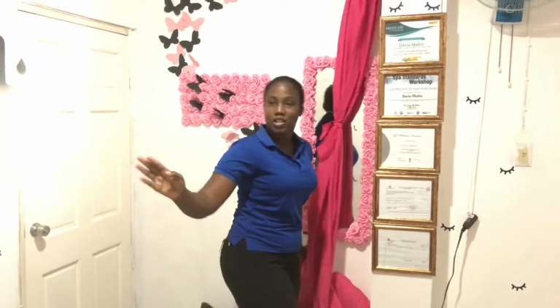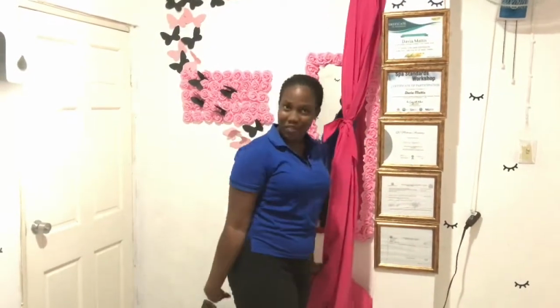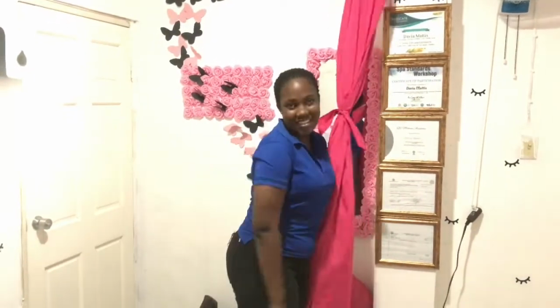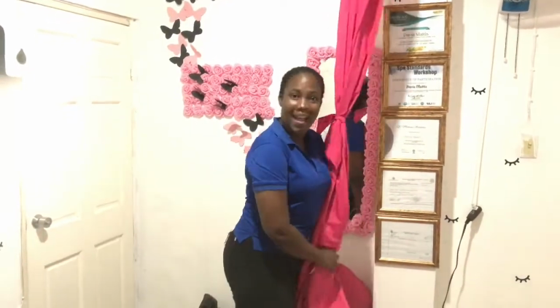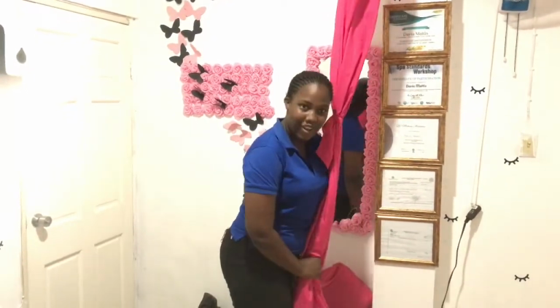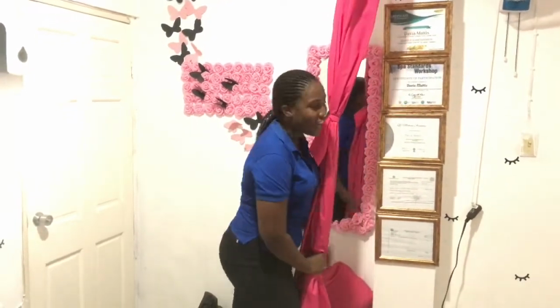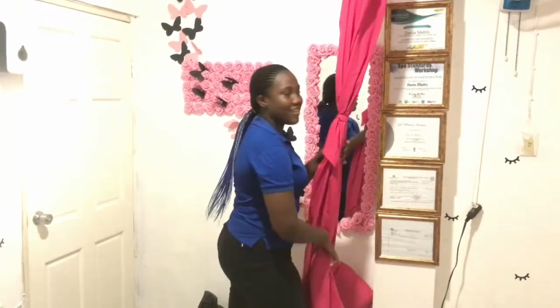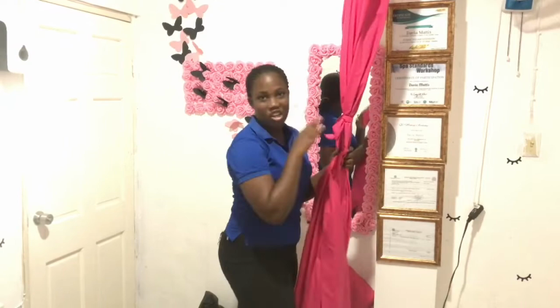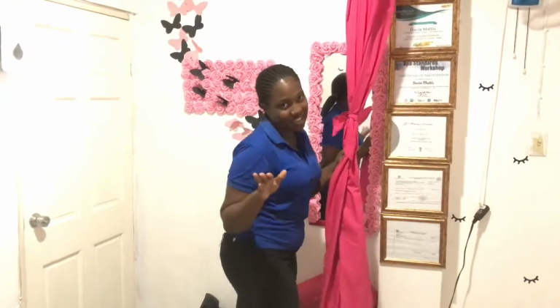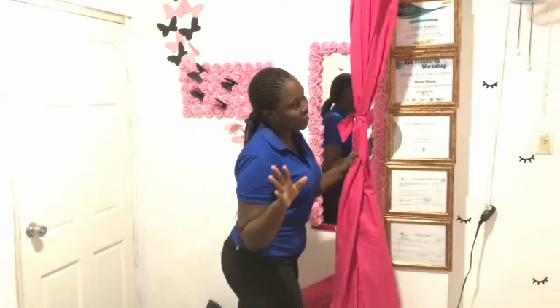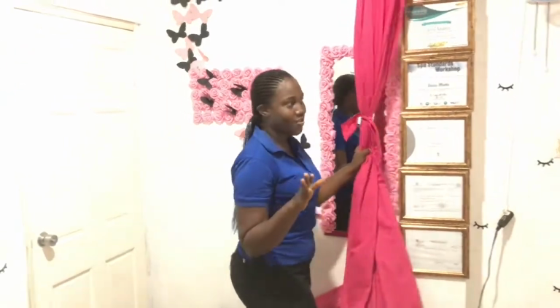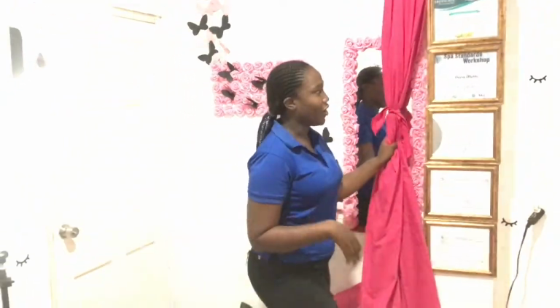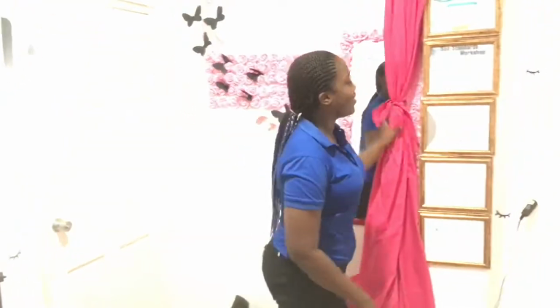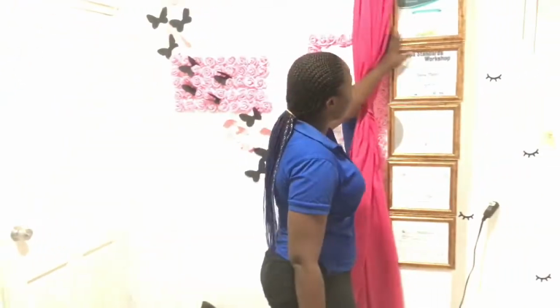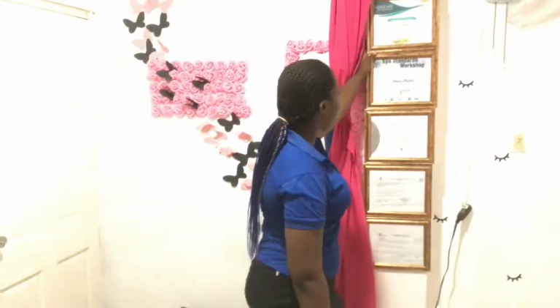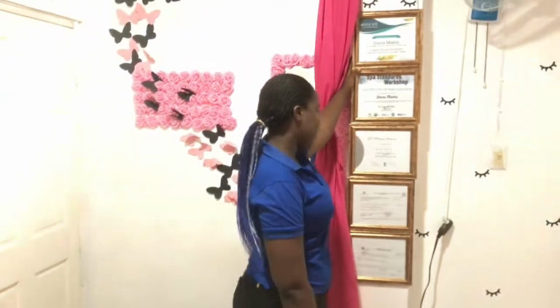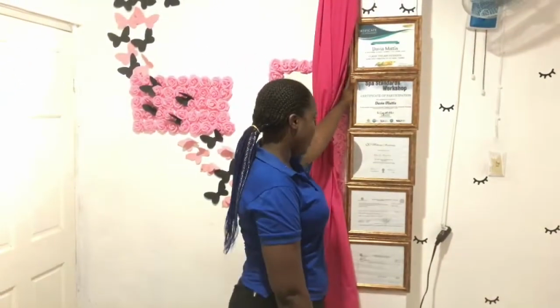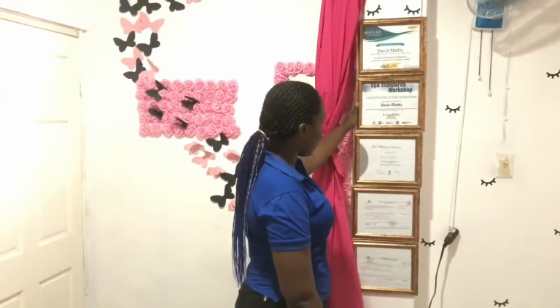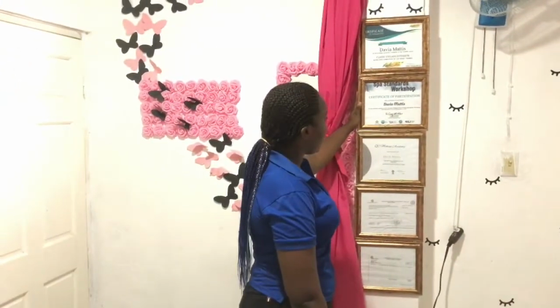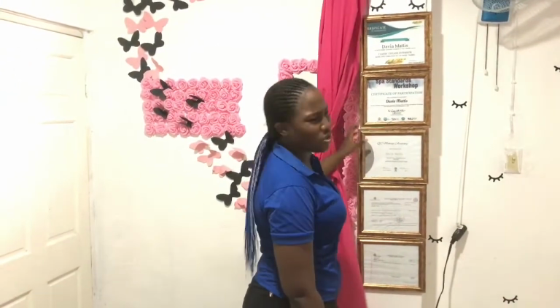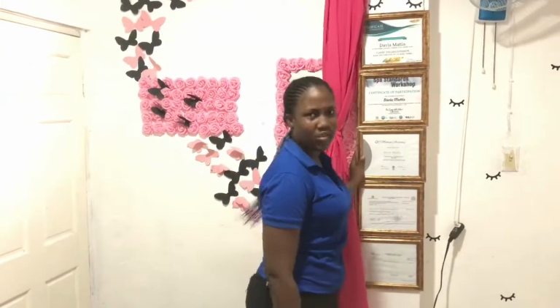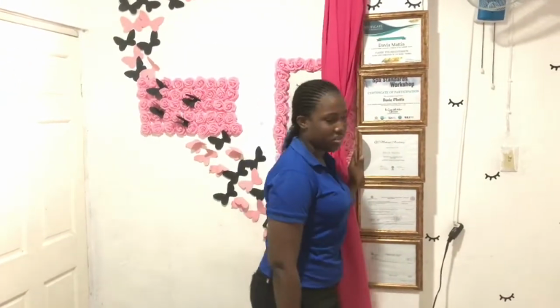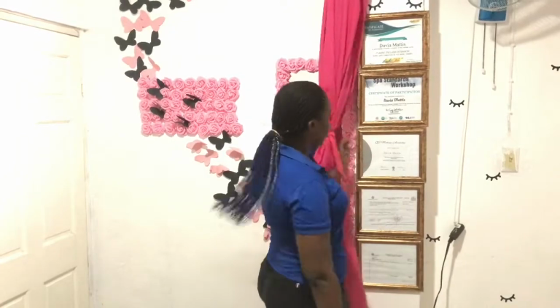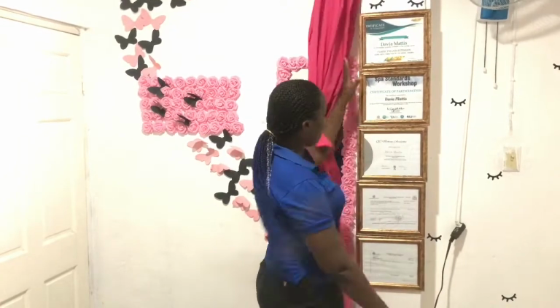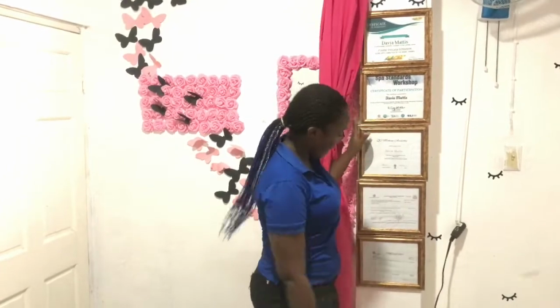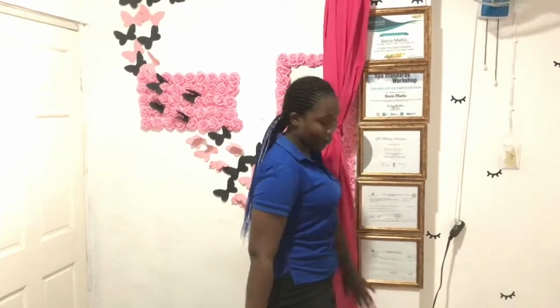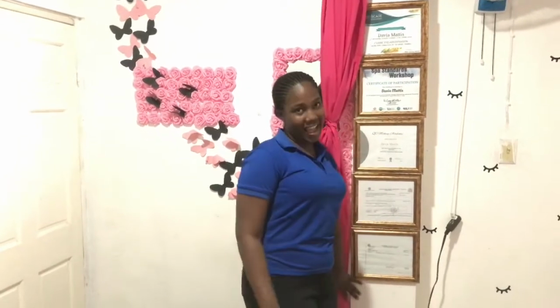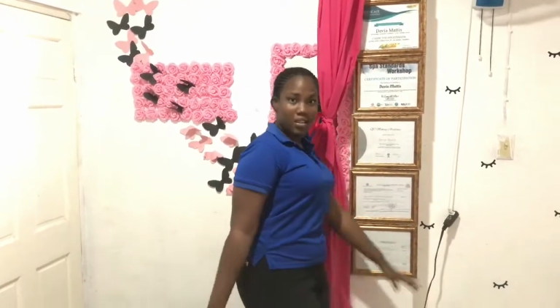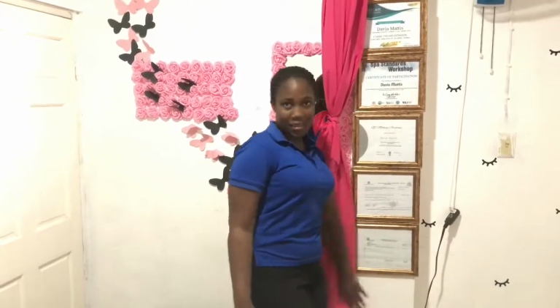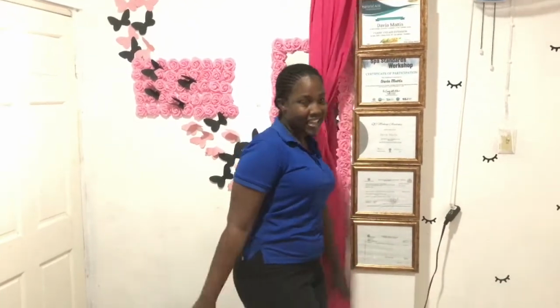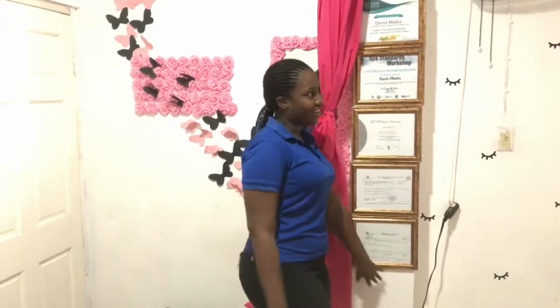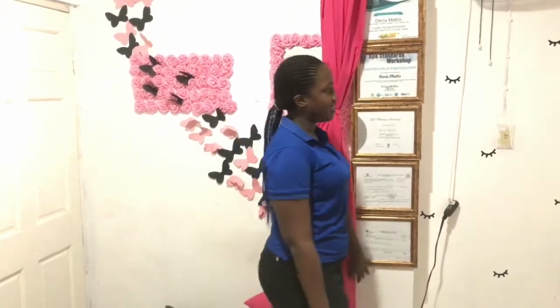I had the curtain made by Katie's Collection — make sure you go on Instagram and follow her. This signage has been here for a long time. I showed you guys when I was putting this up, and I have two more to add: Massage and Cosmetic Teeth Whitening.